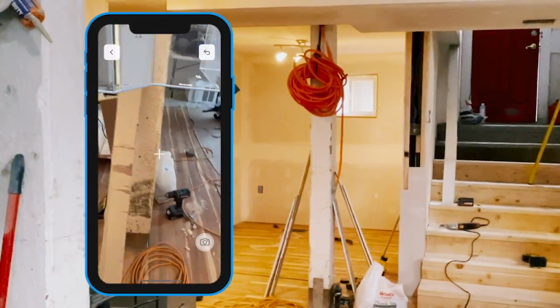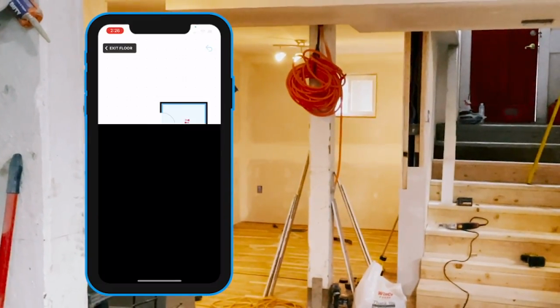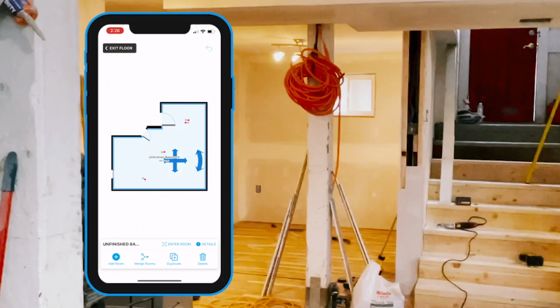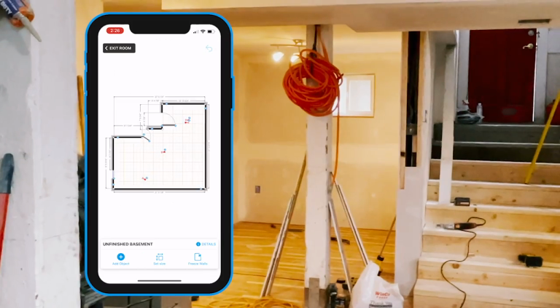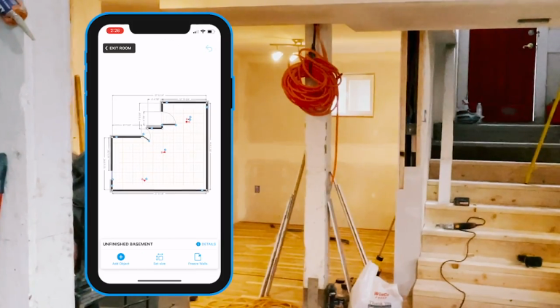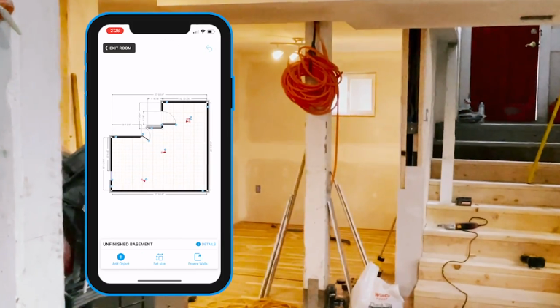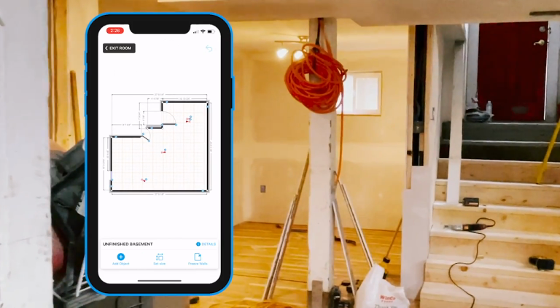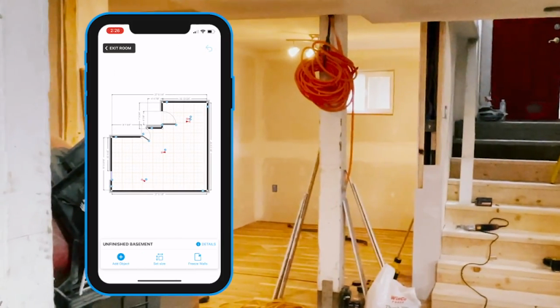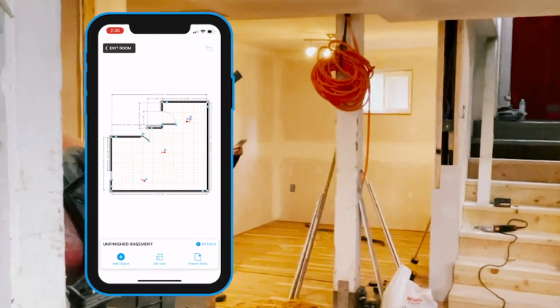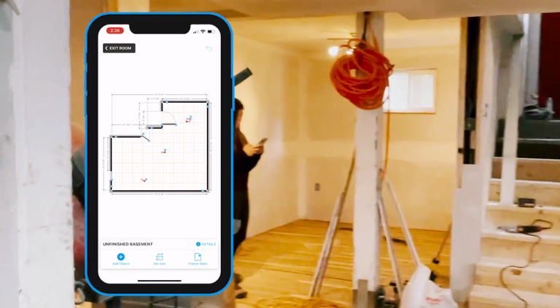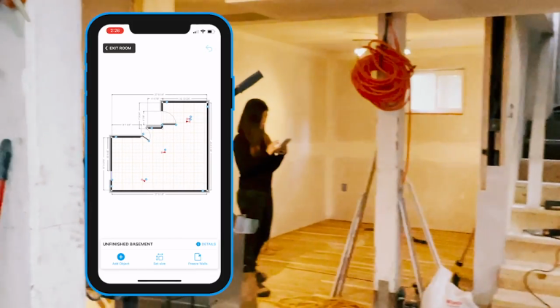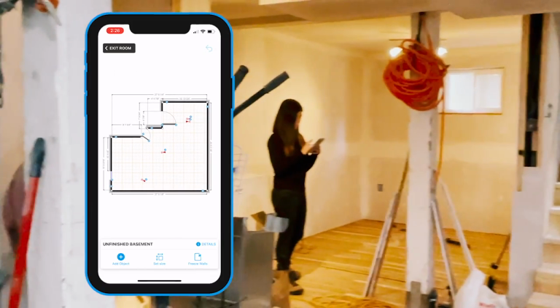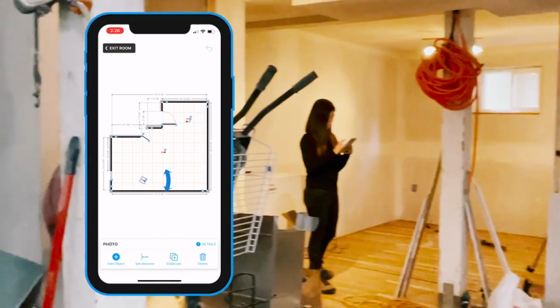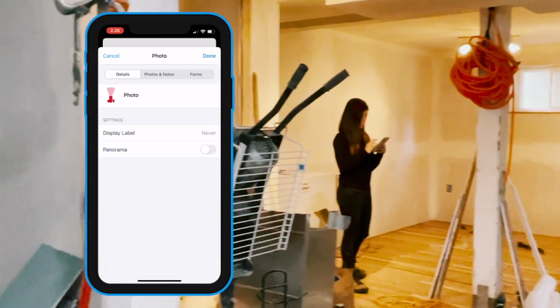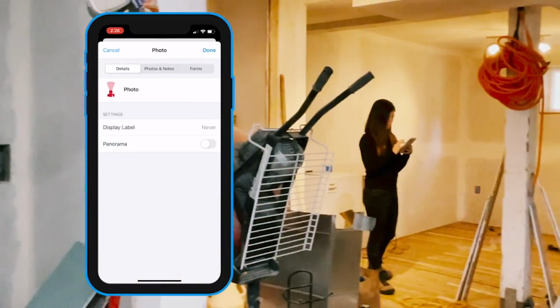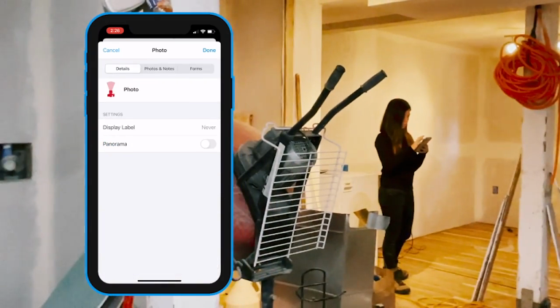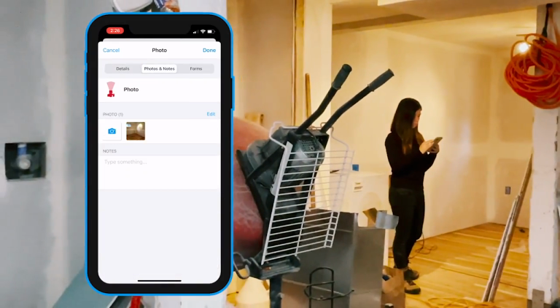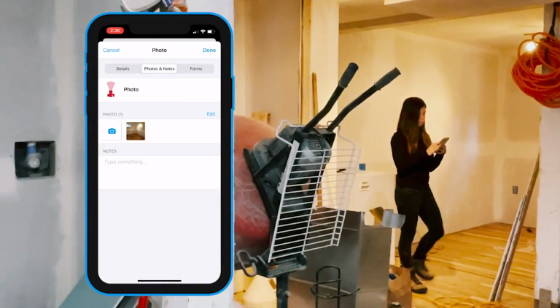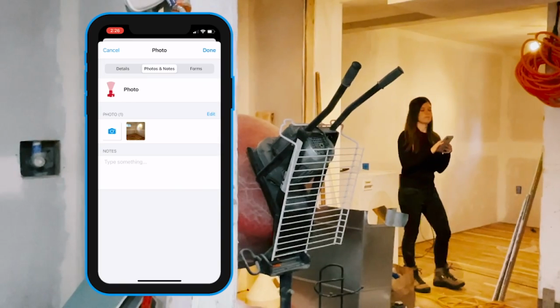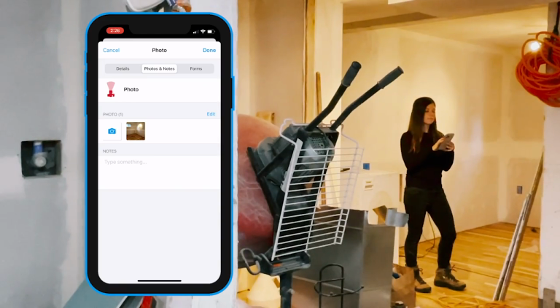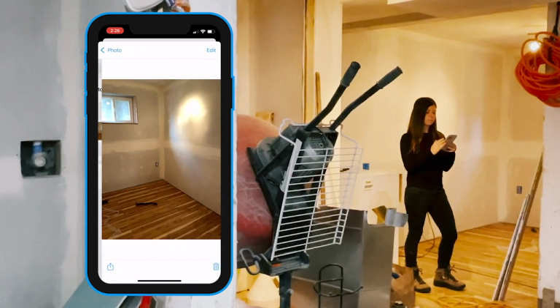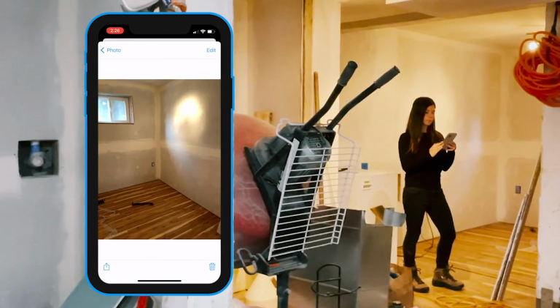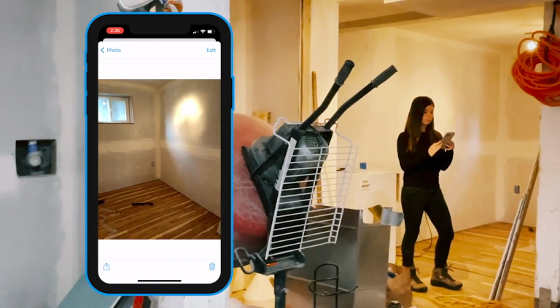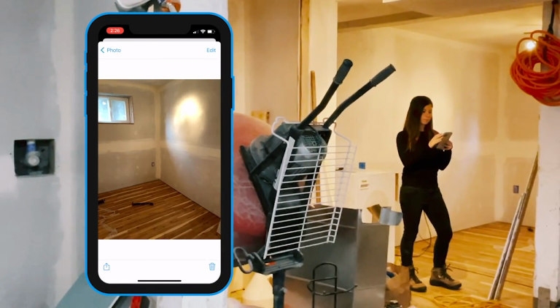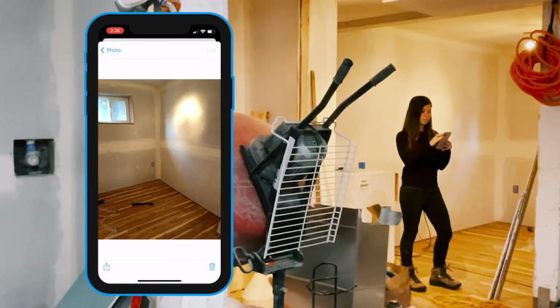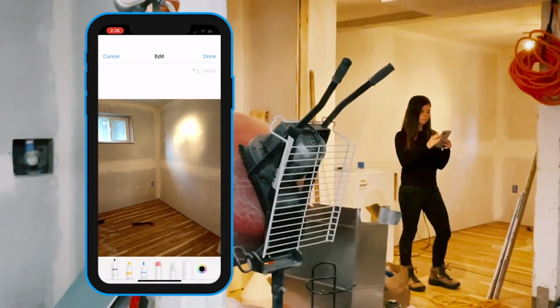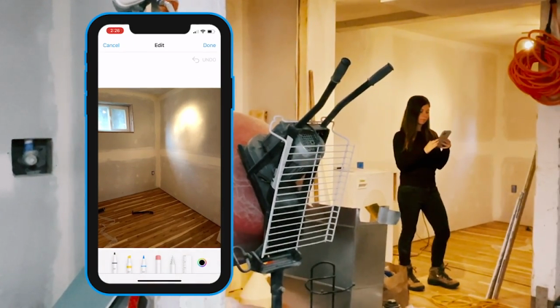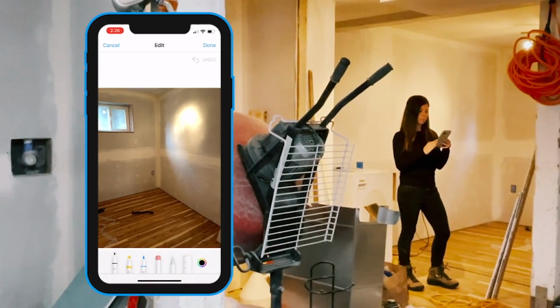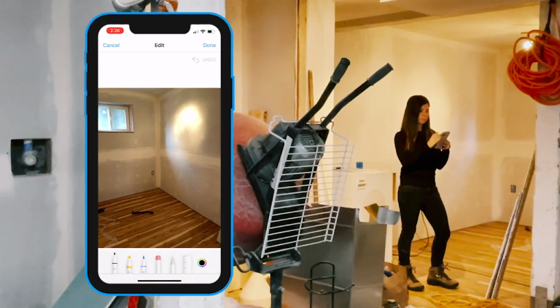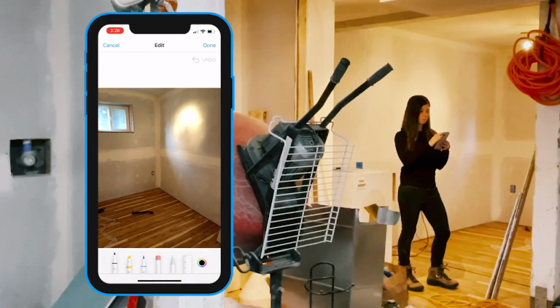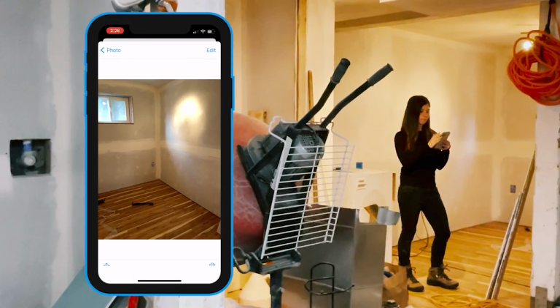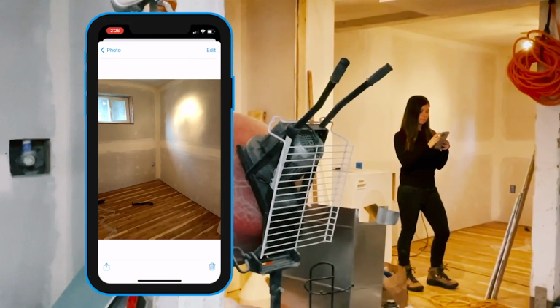Now that I have created the basement floor plan, I can click on the photo icons to review my photos and click edit to add any markups or add any notes to the photos I have taken.